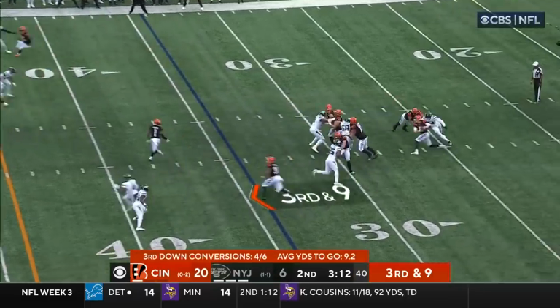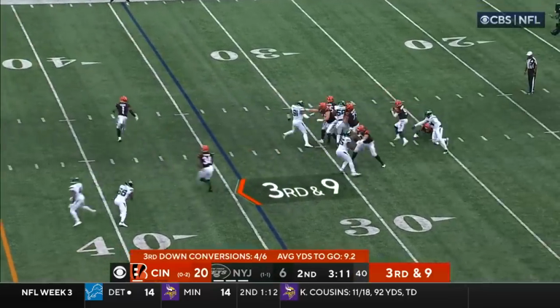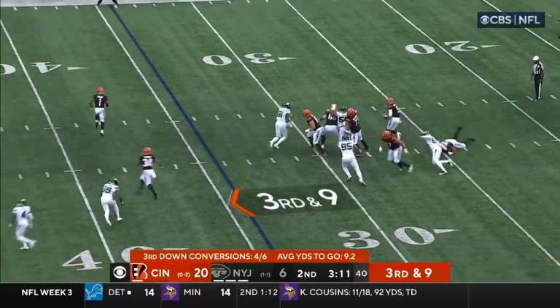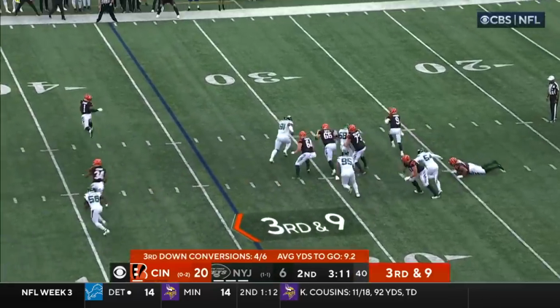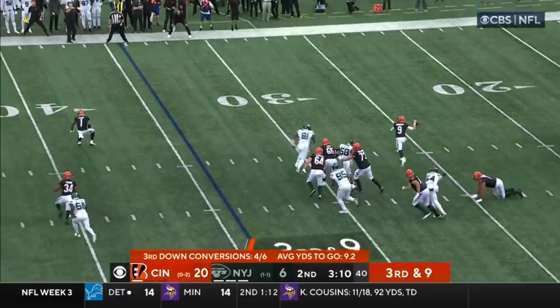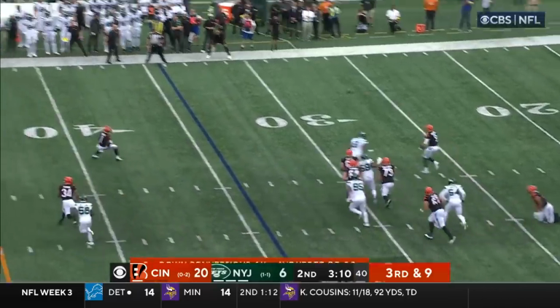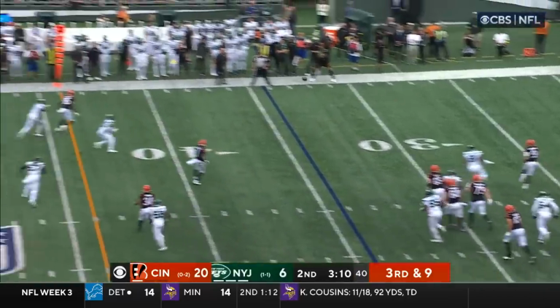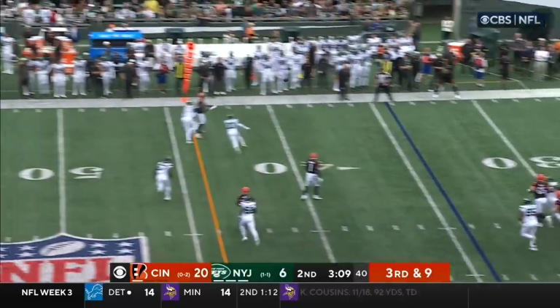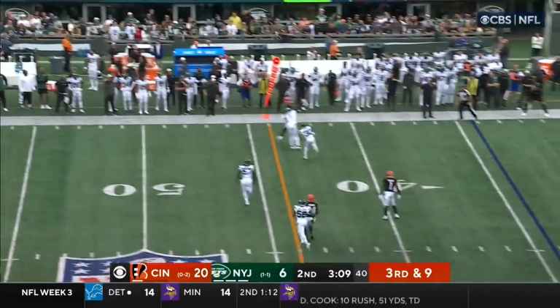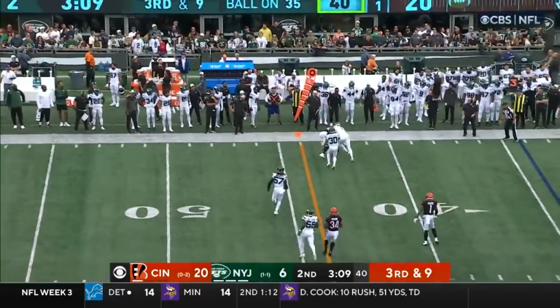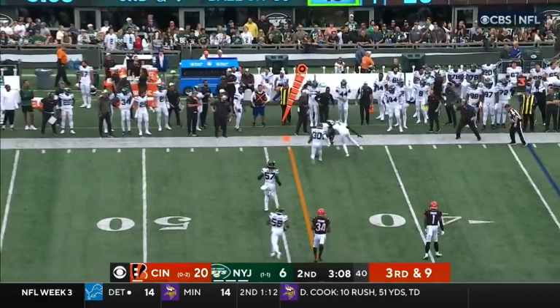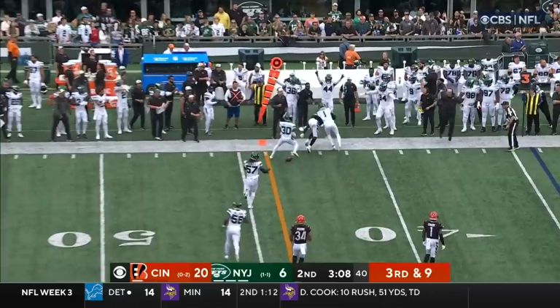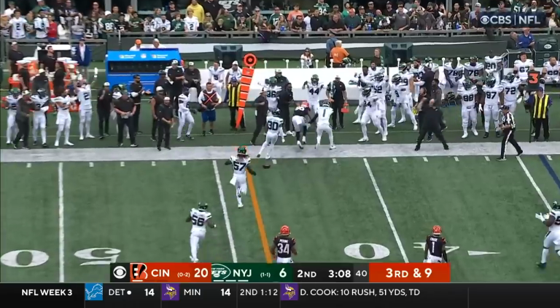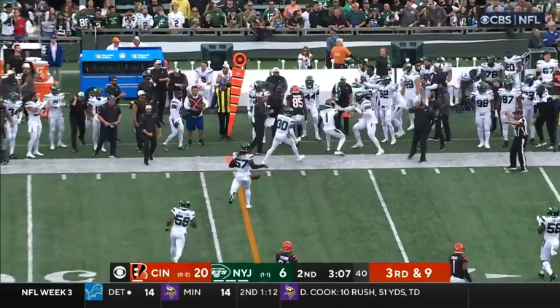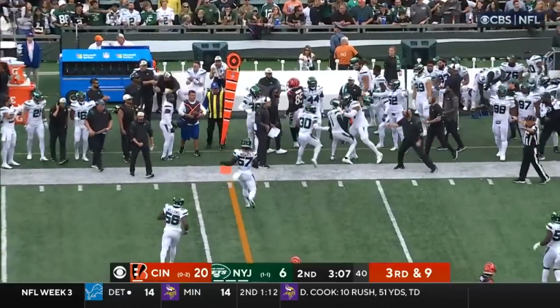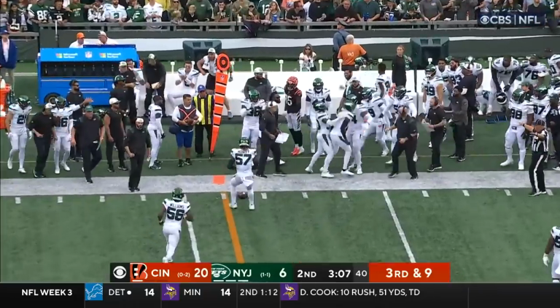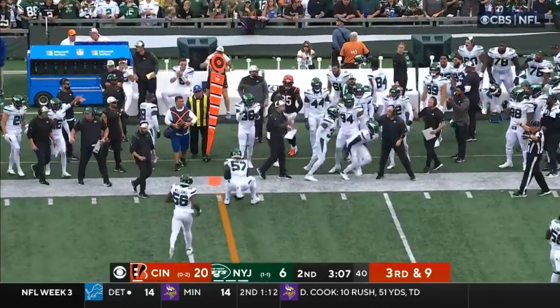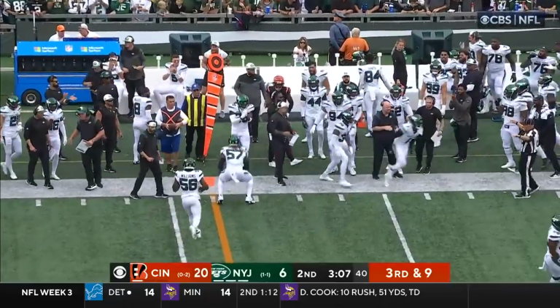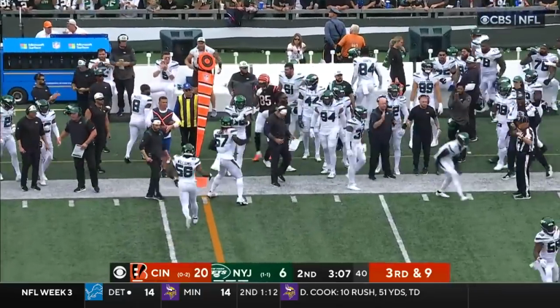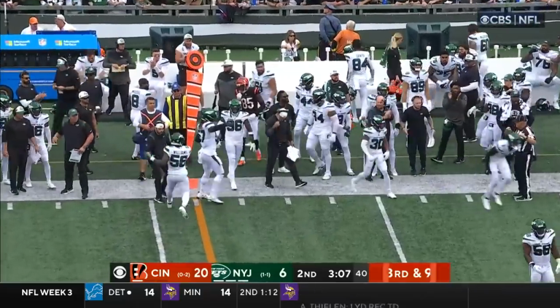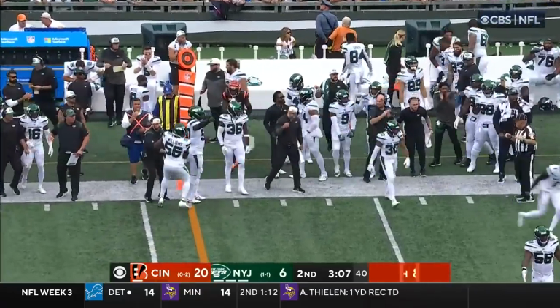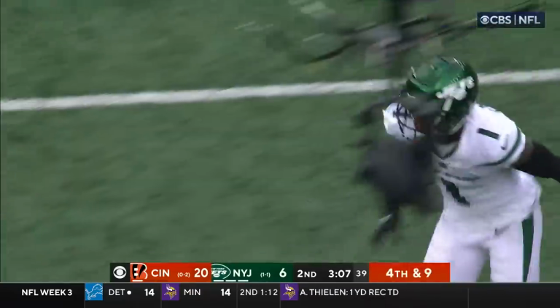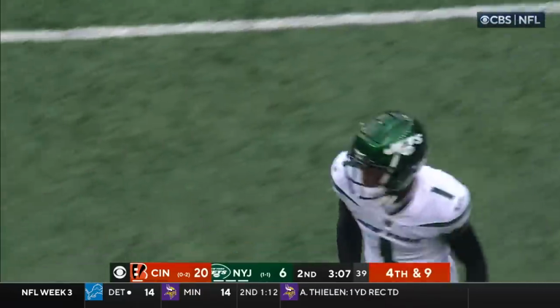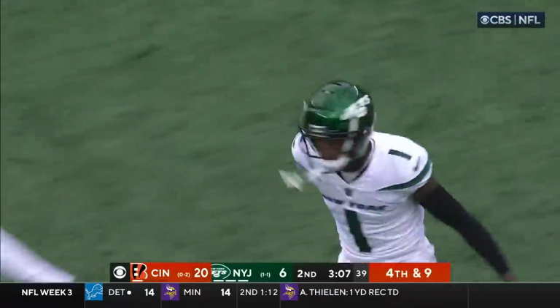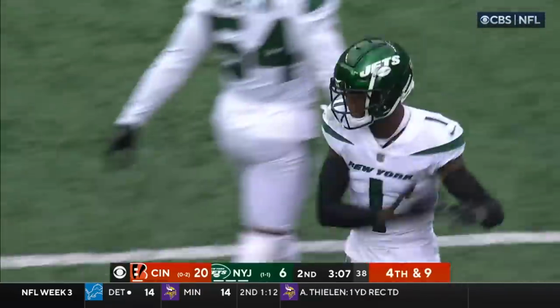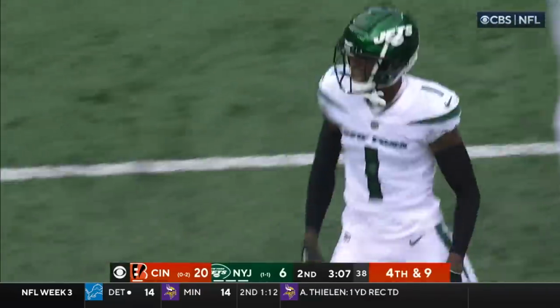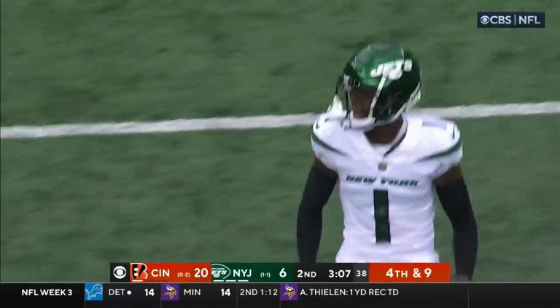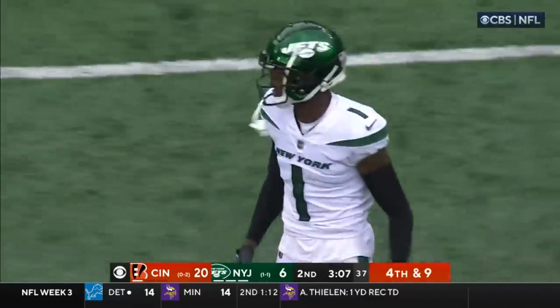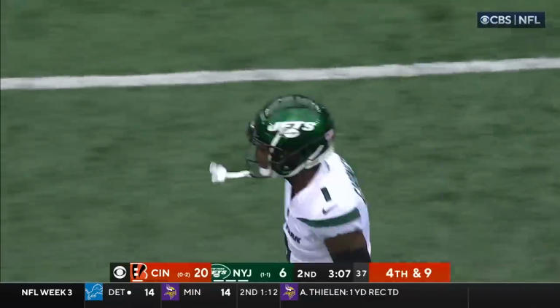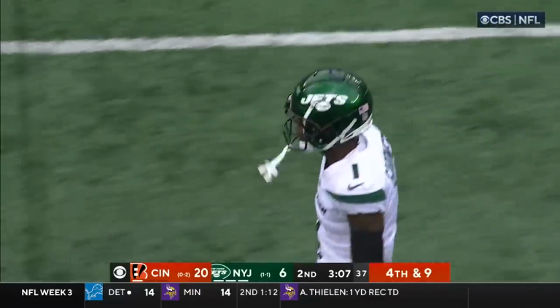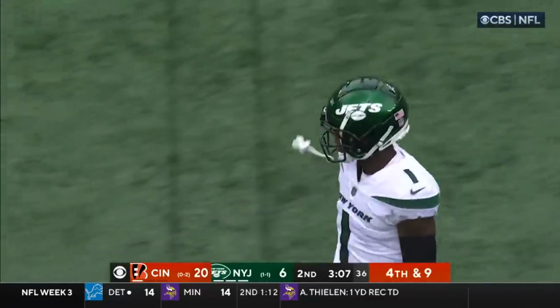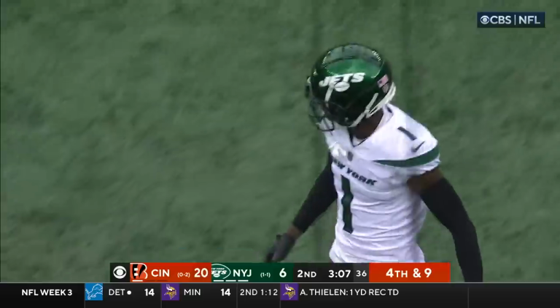Third and nine, Burrow sidesteps, tosses to the sideline — and it's broken up, trying to hit Tee Higgins who is back in there for the Bengals. Sauce Gardner helps break it up.